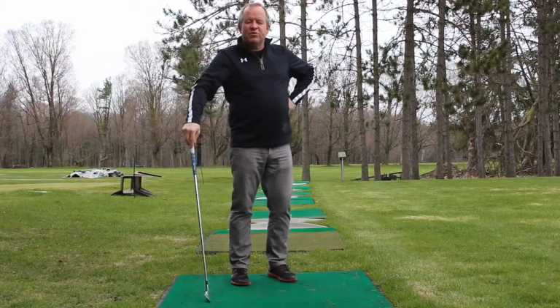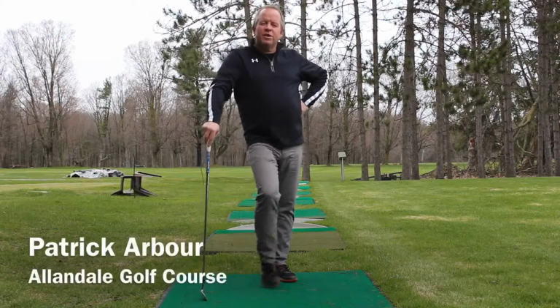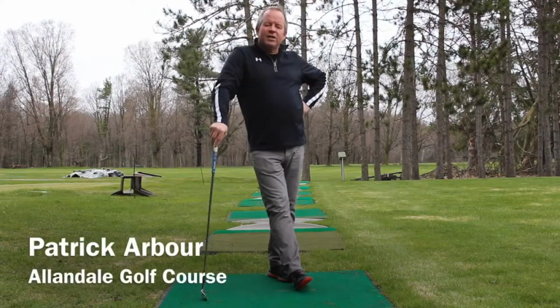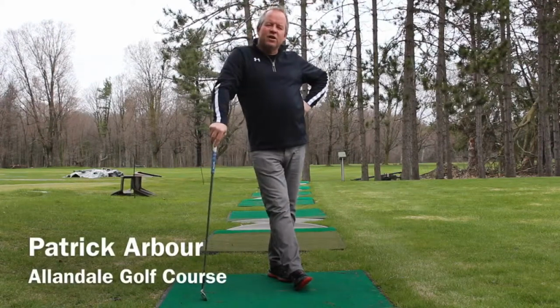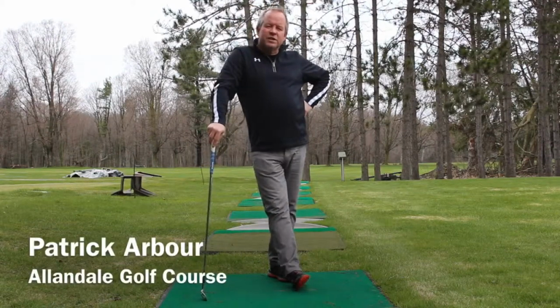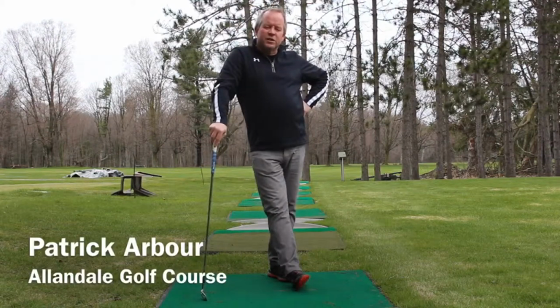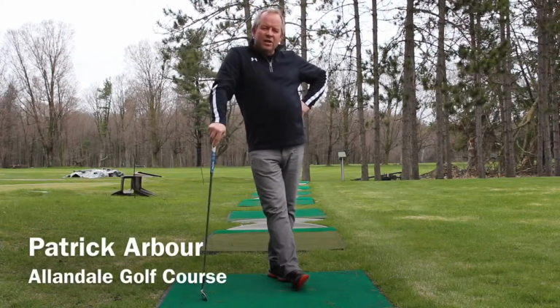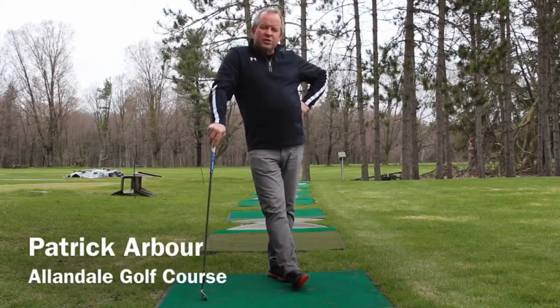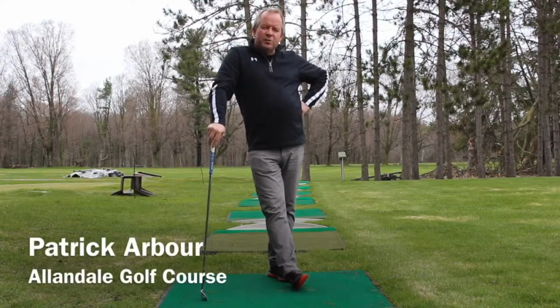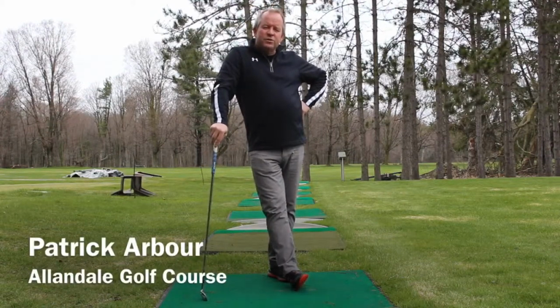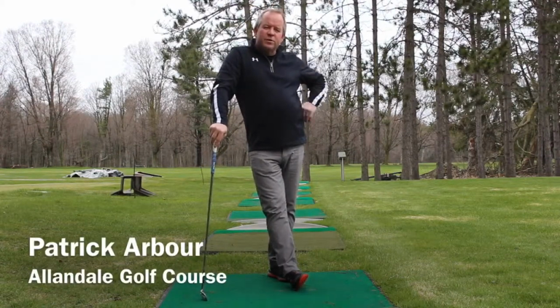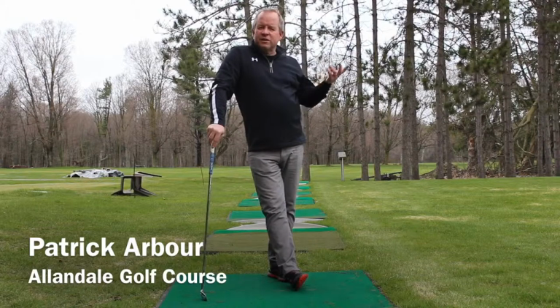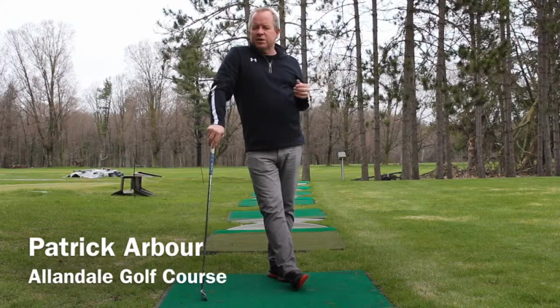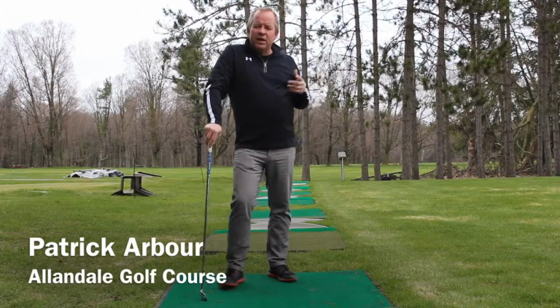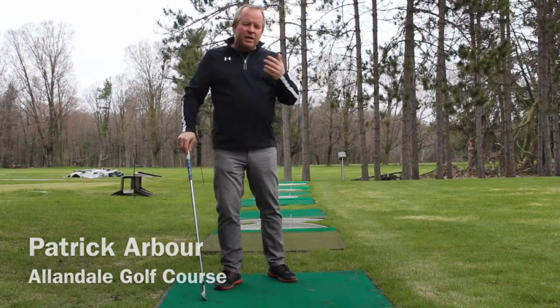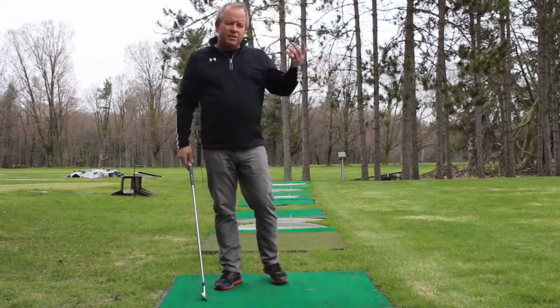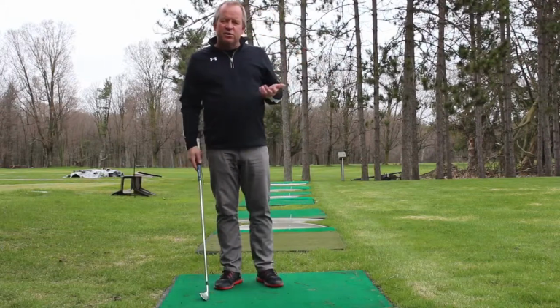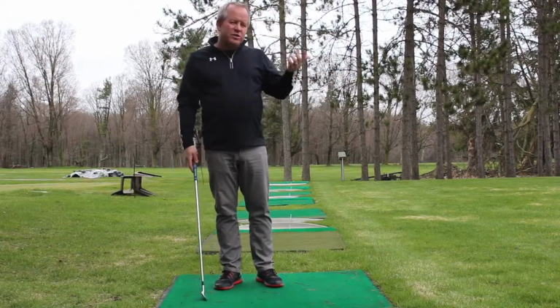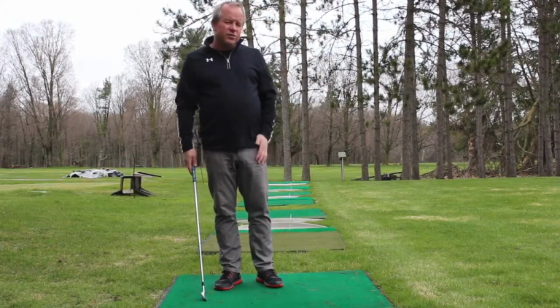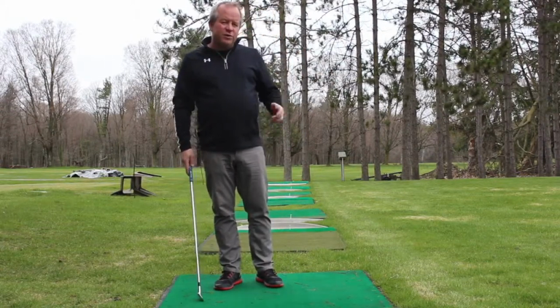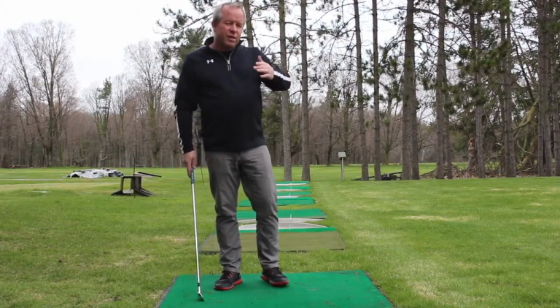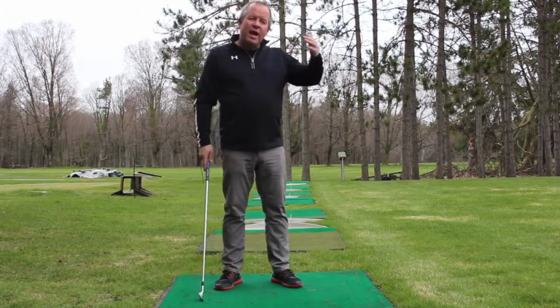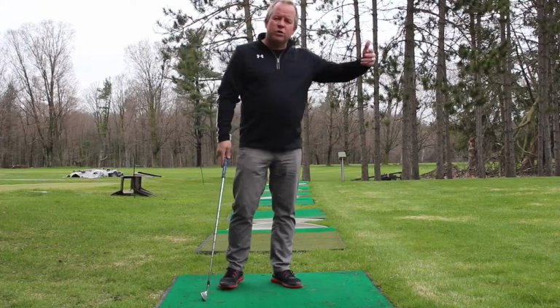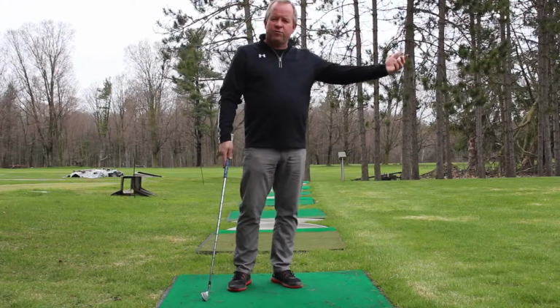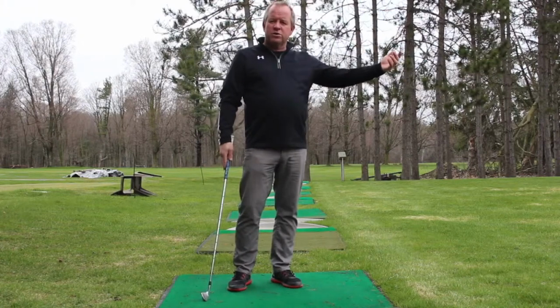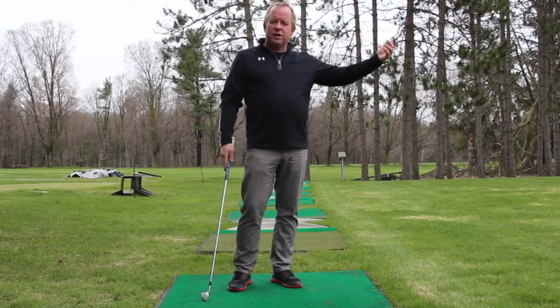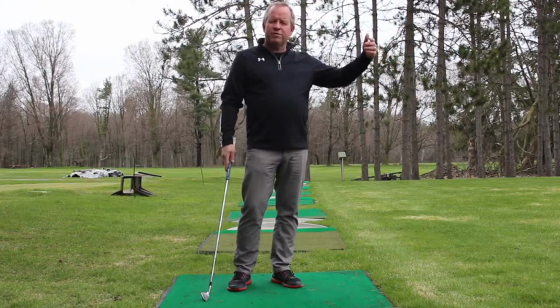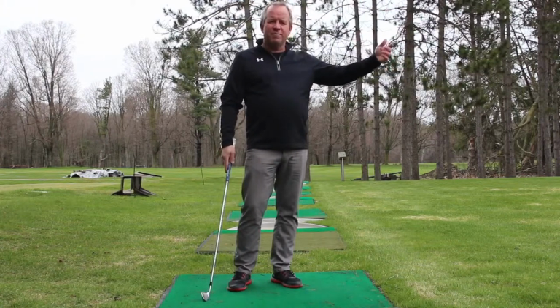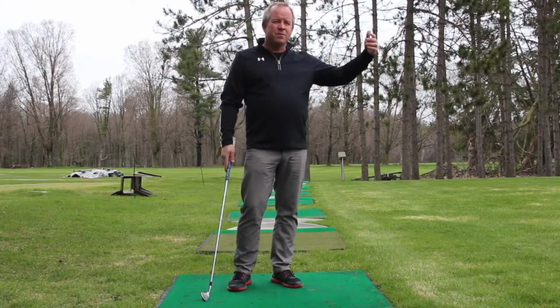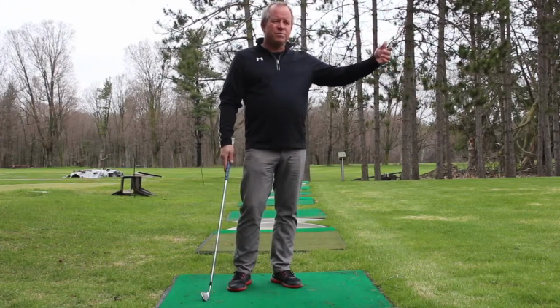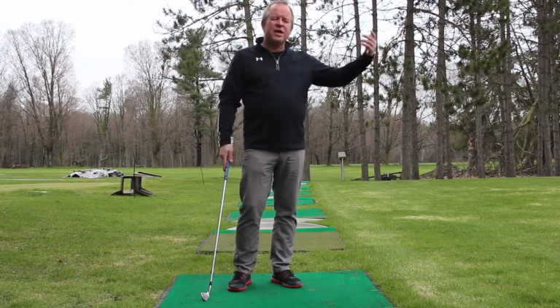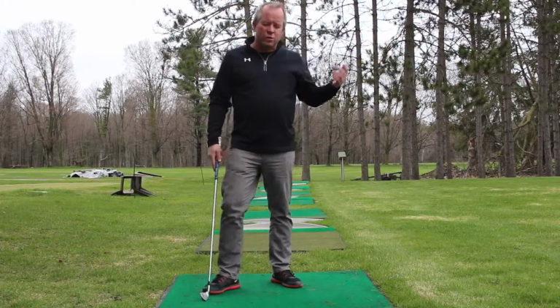Patrick Arbour here at Allendale Golf Course in Innisfil. Just want to share a couple ideas with you about getting set for your season. The easiest thing to understand, first of all, is we're all different, and we should follow a certain set of steps.